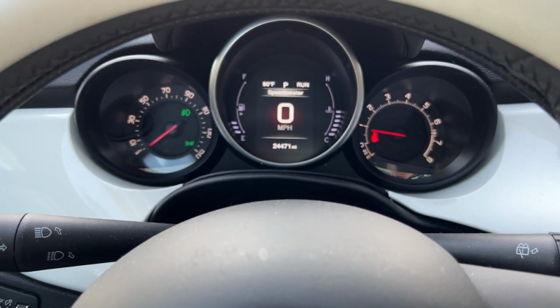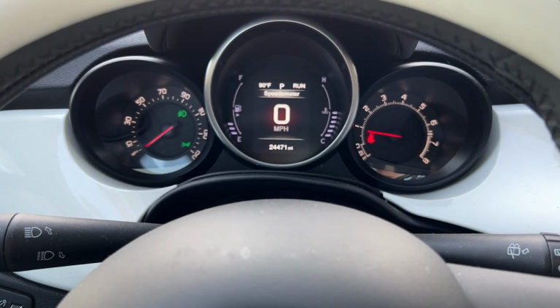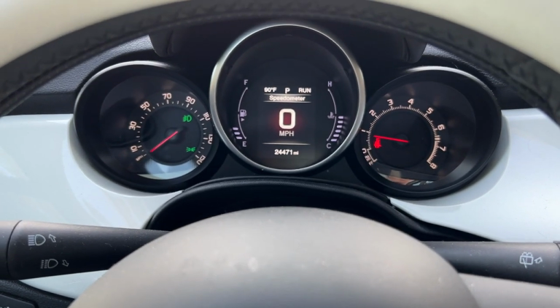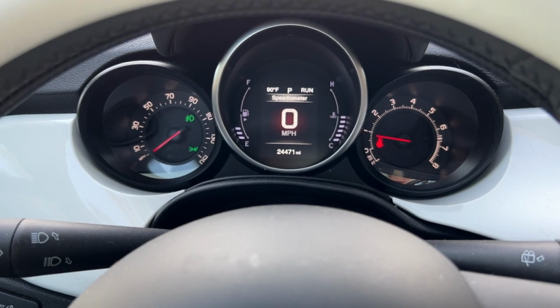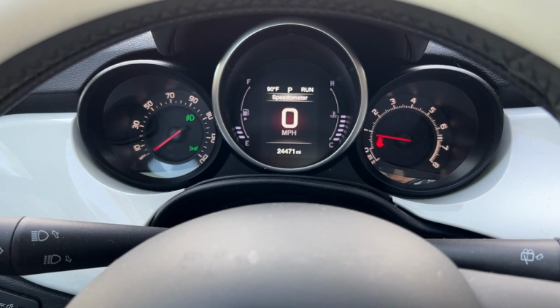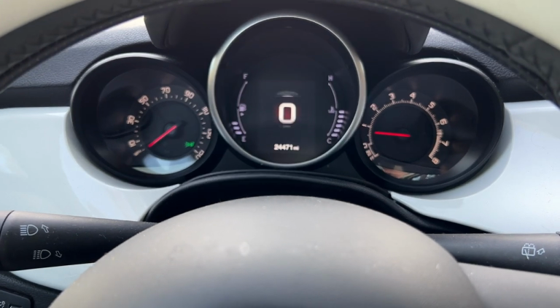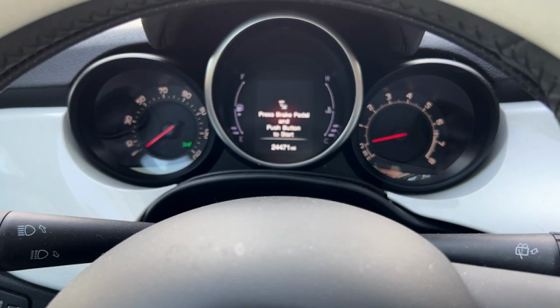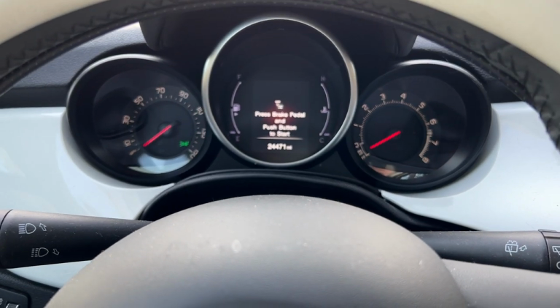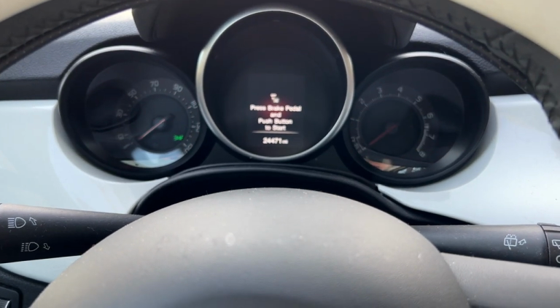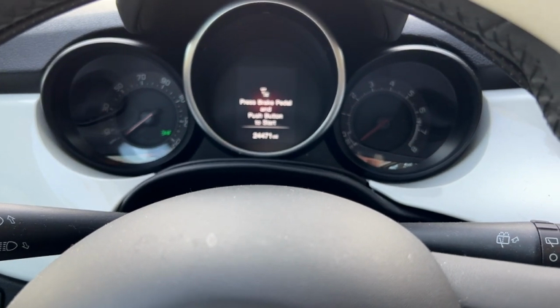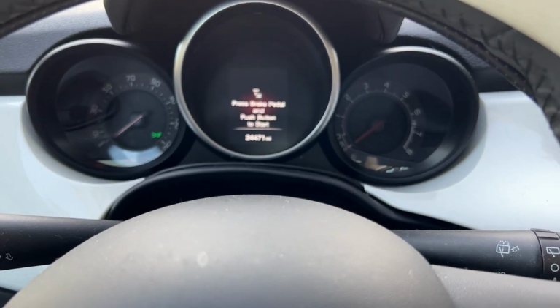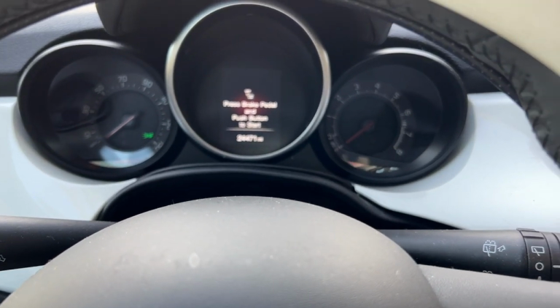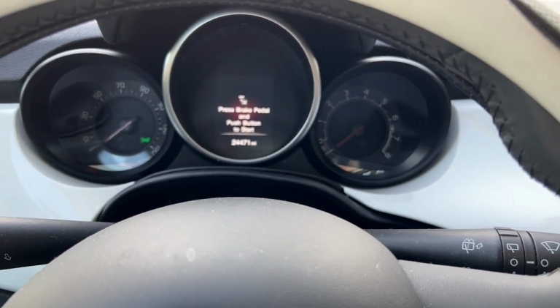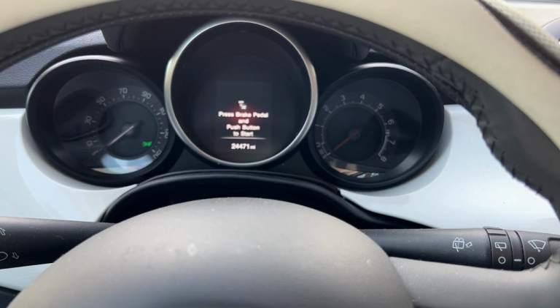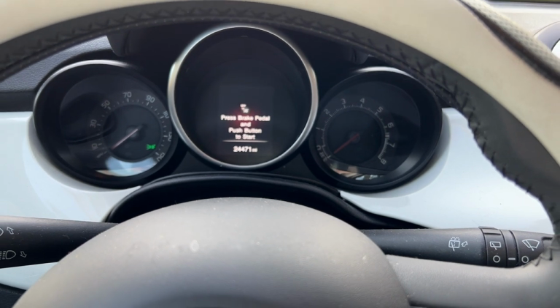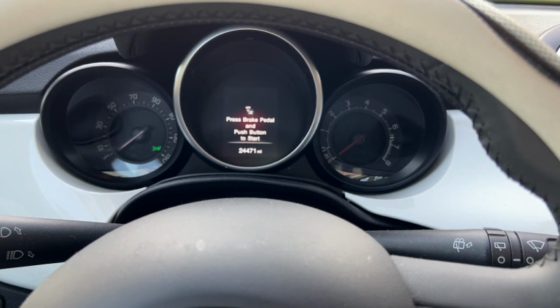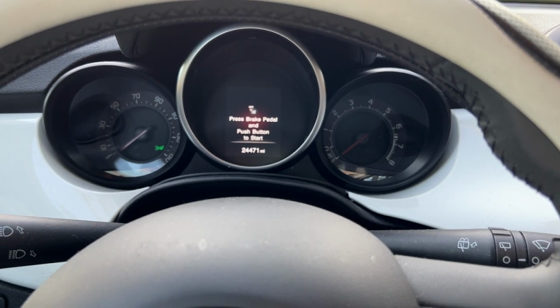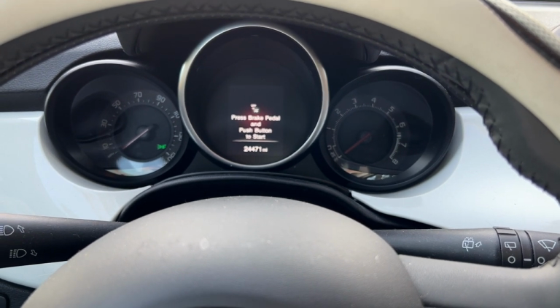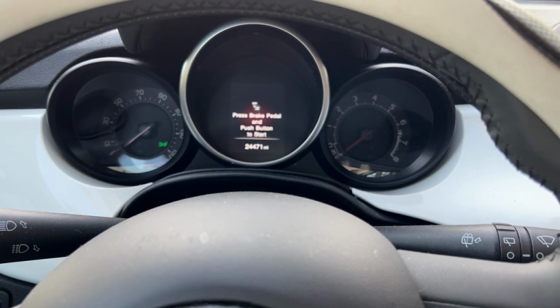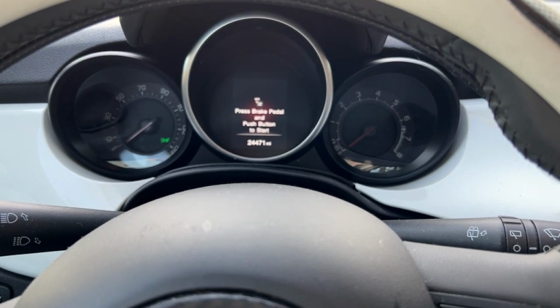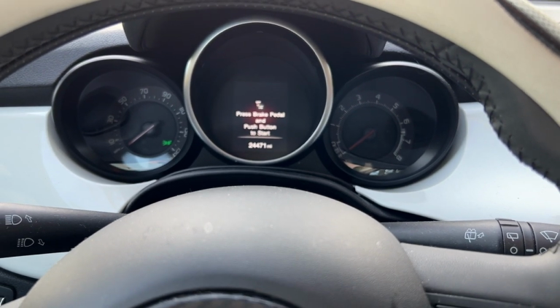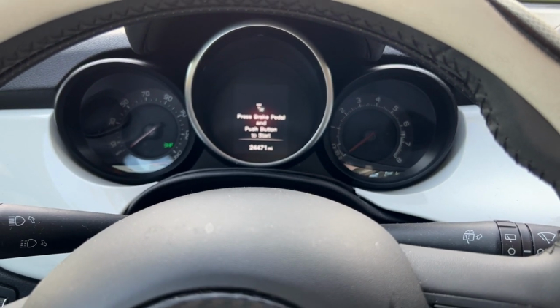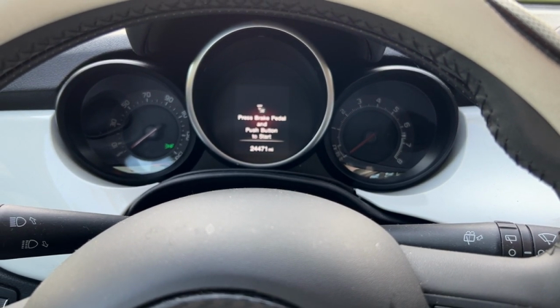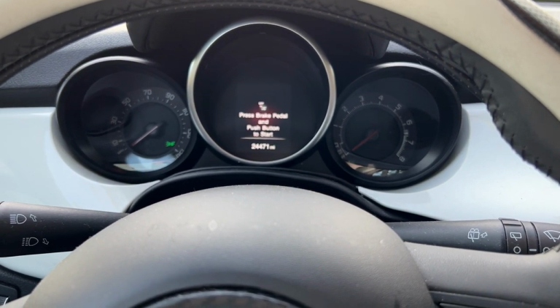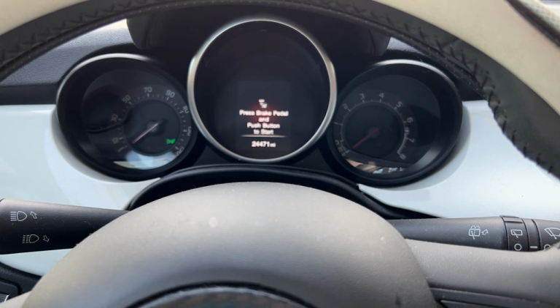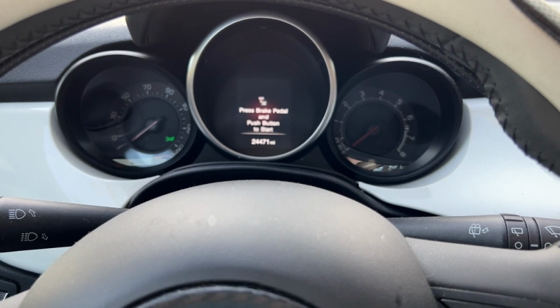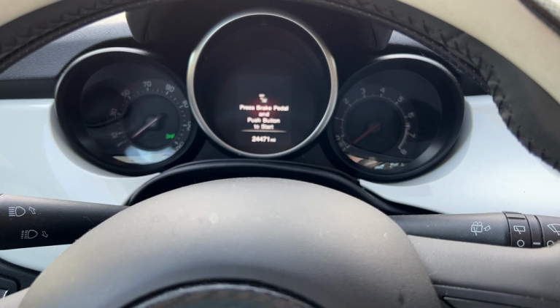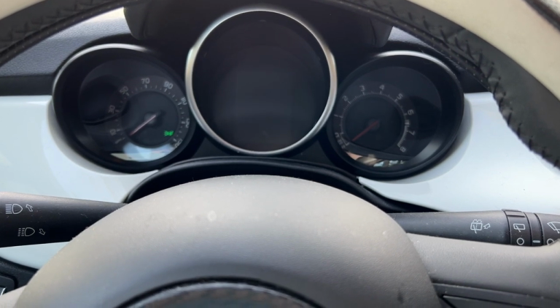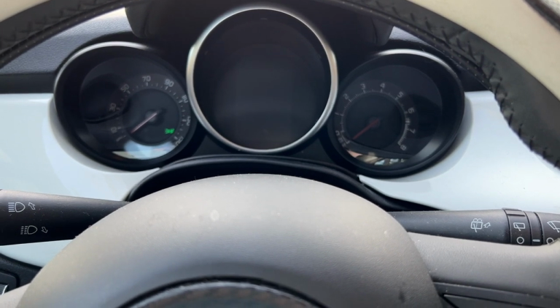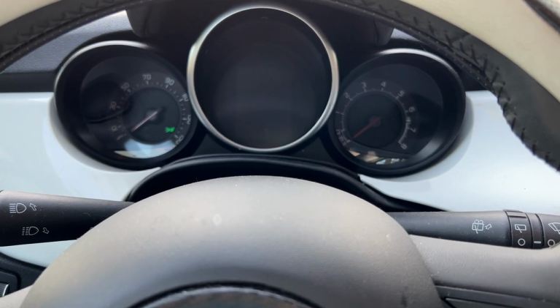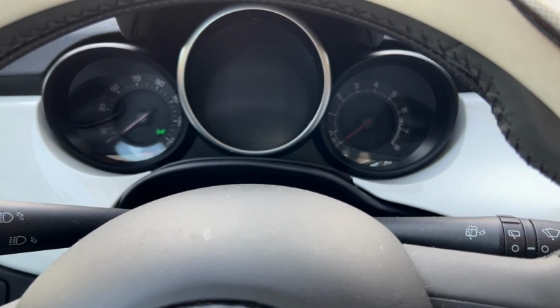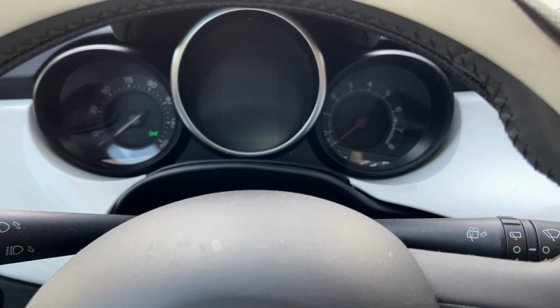Okay, let me turn the car off — just hit the button again. Press the brake pedal and push the button to start — same to stop.